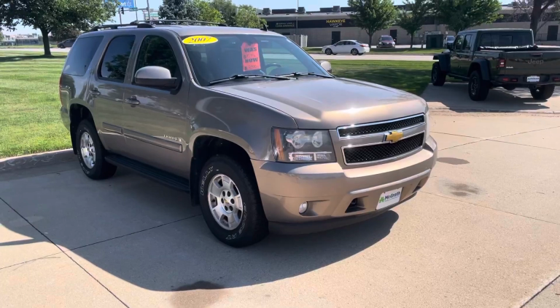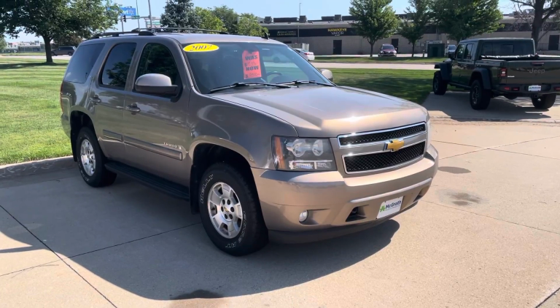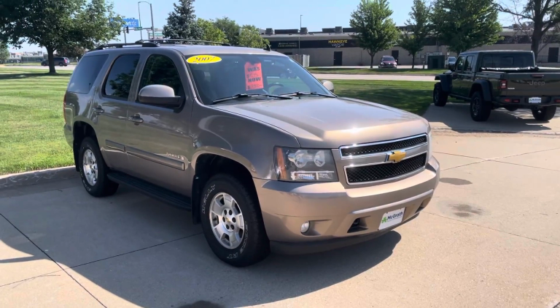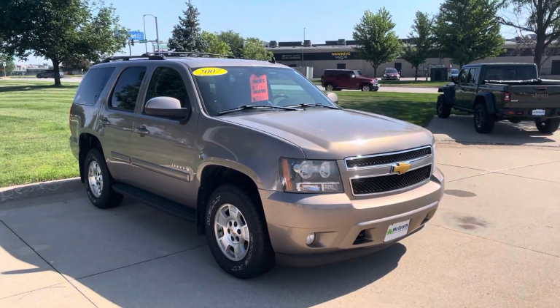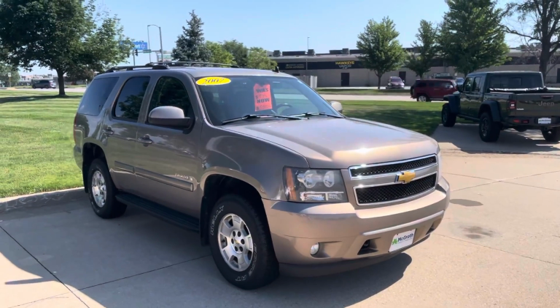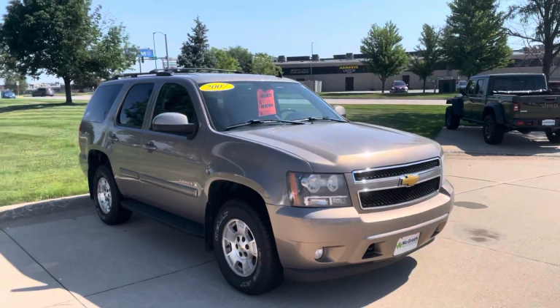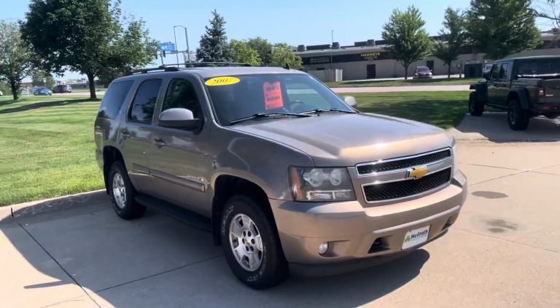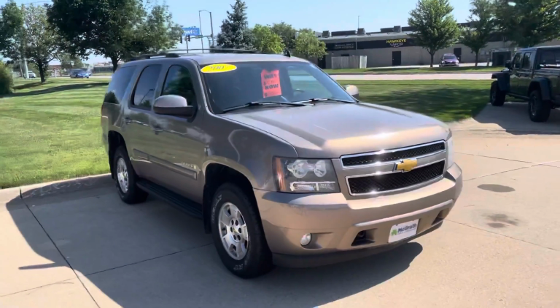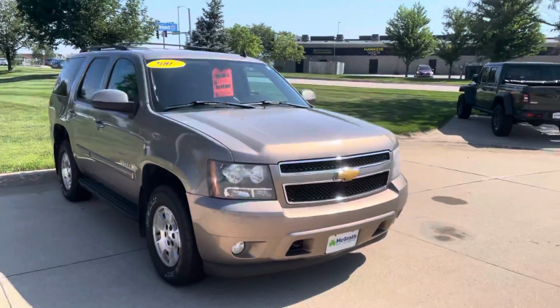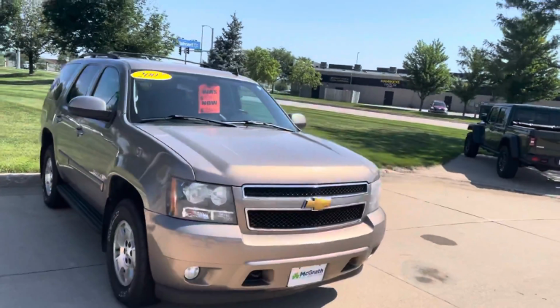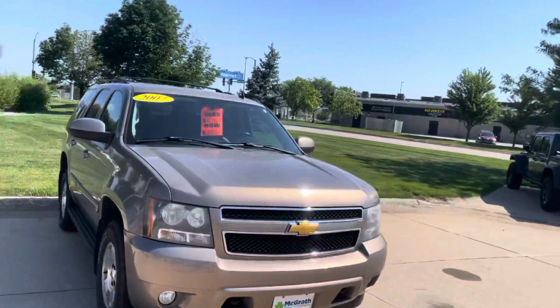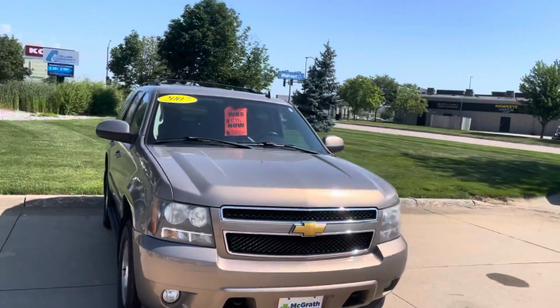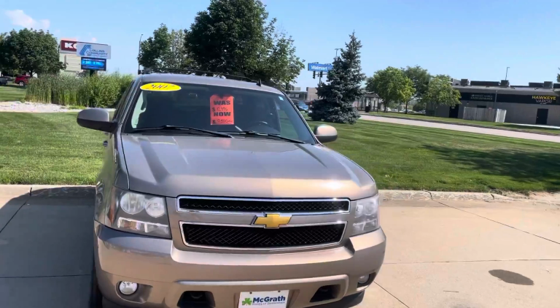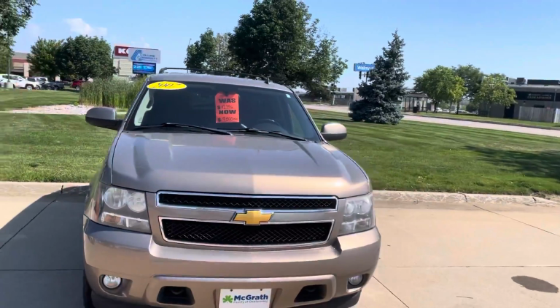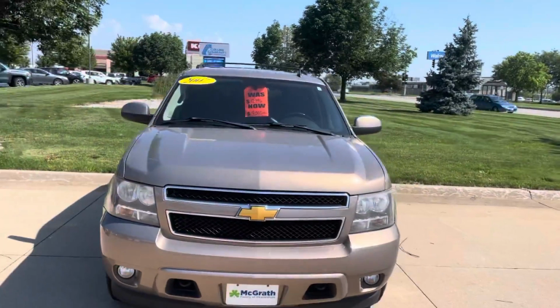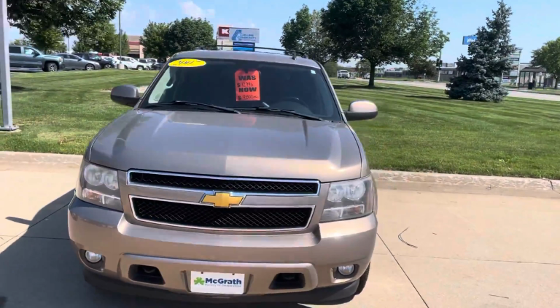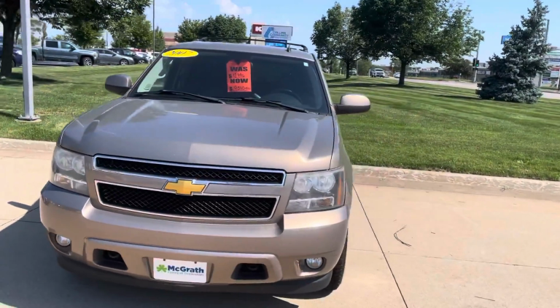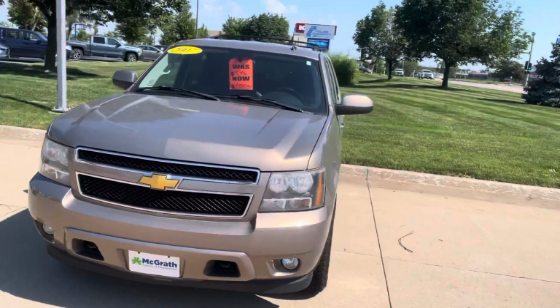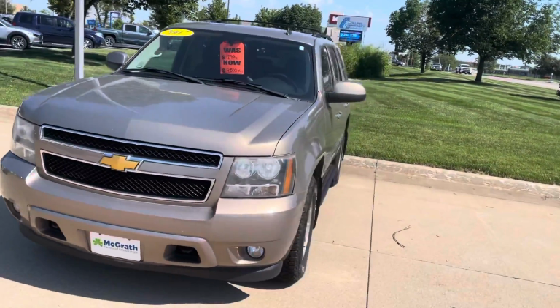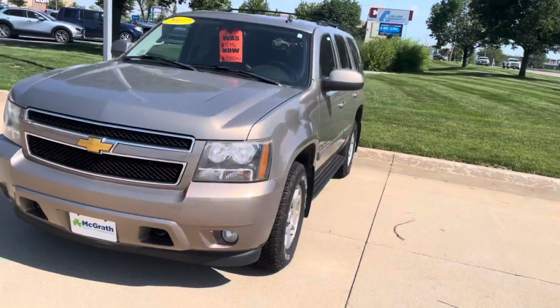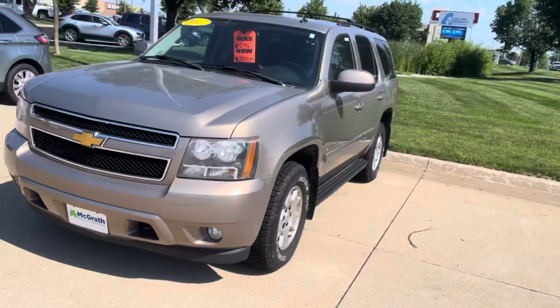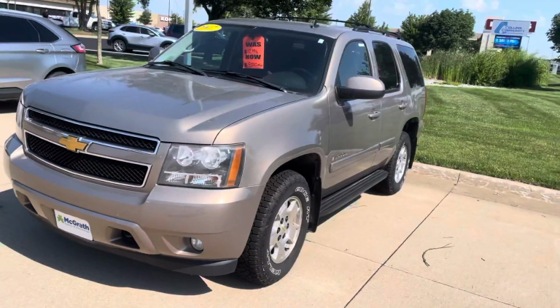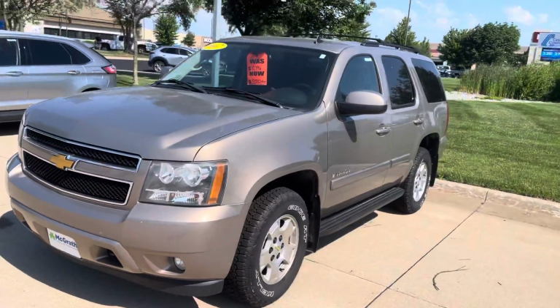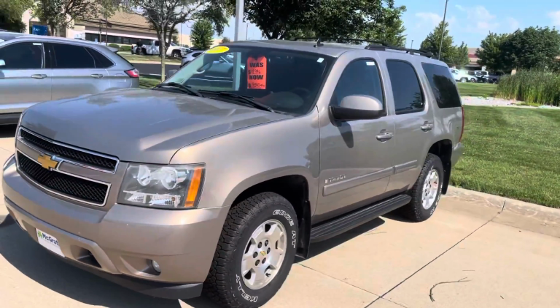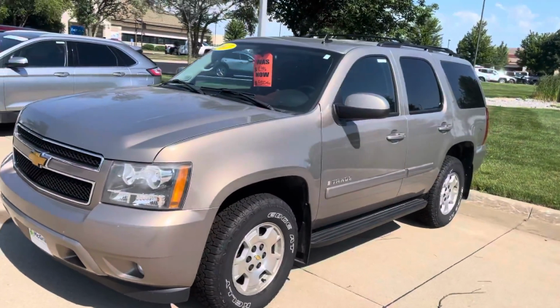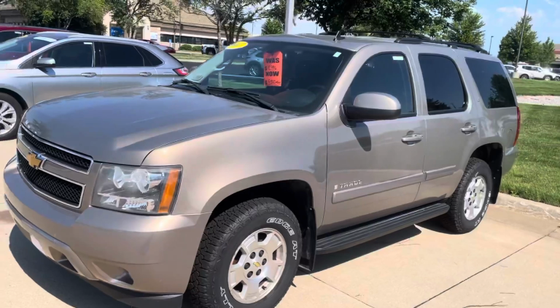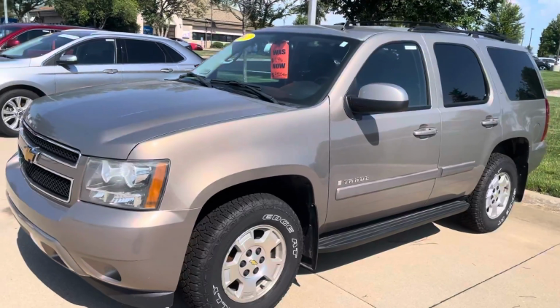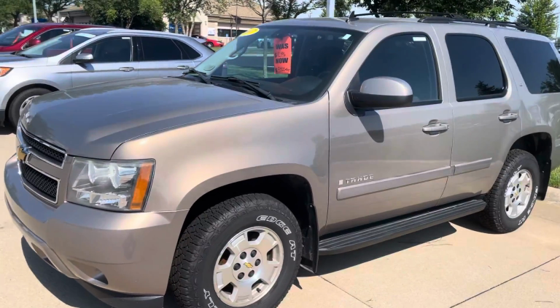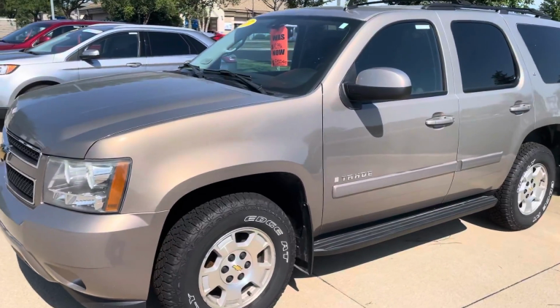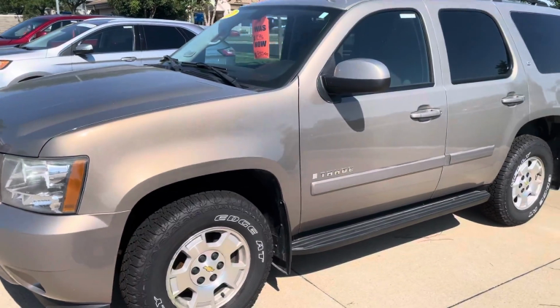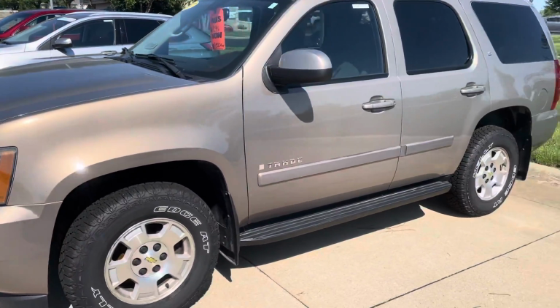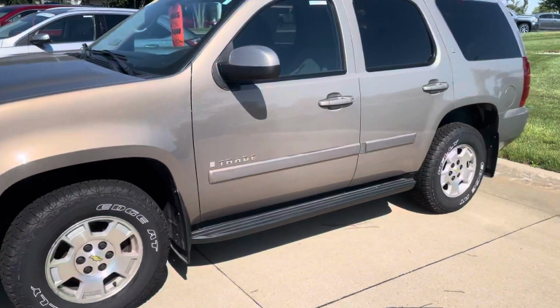Hey Matthew, this is that Tahoe that we were talking about. Super clean for the year. We just marked it down to move it this month — it was listed for $12,900, now down to $9,500 plus fees like you saw.